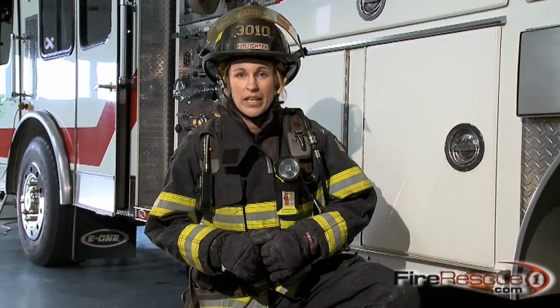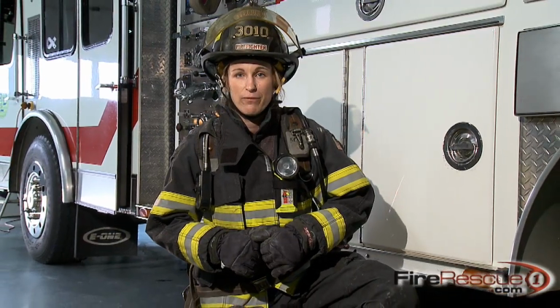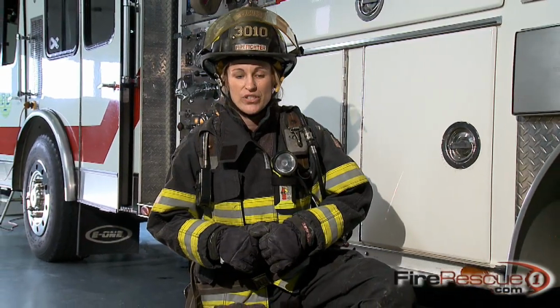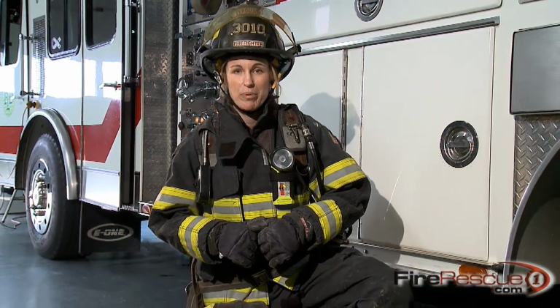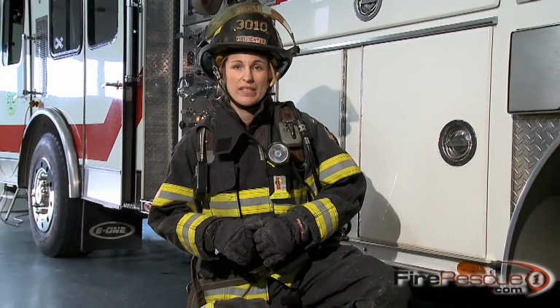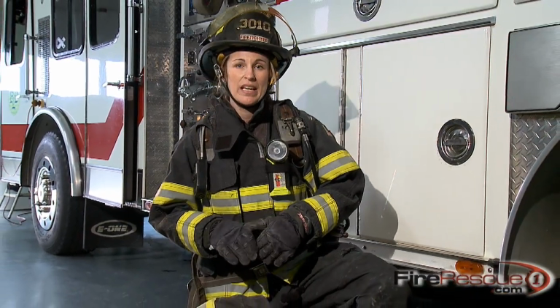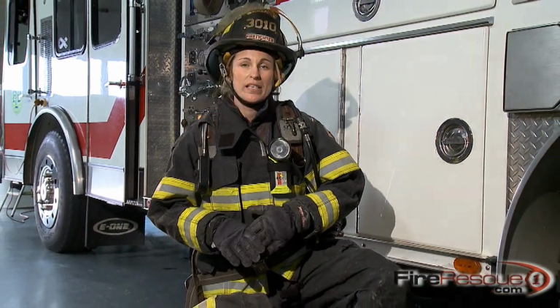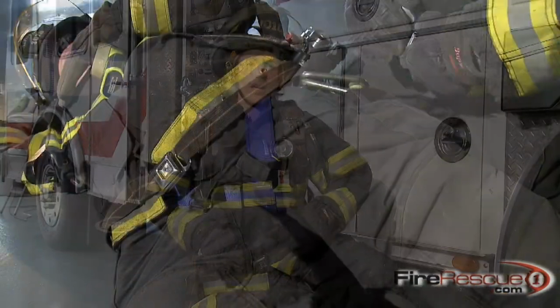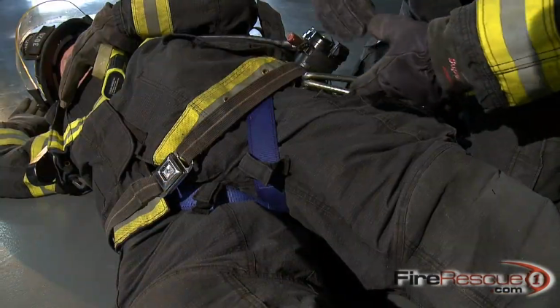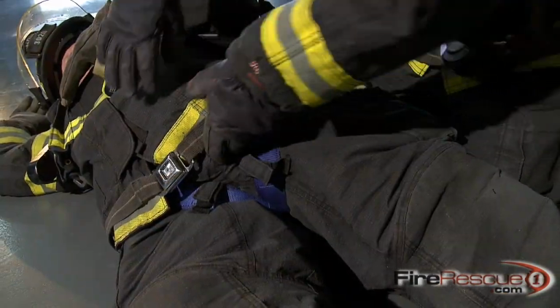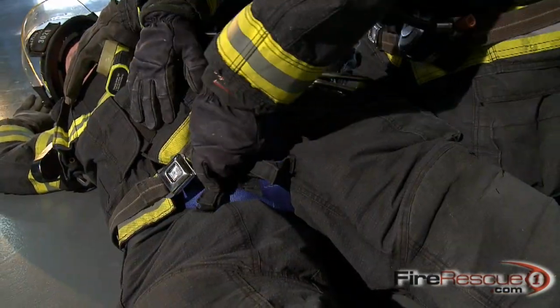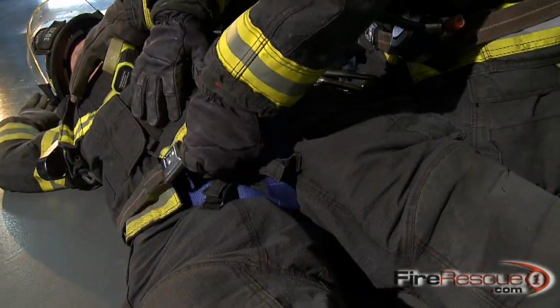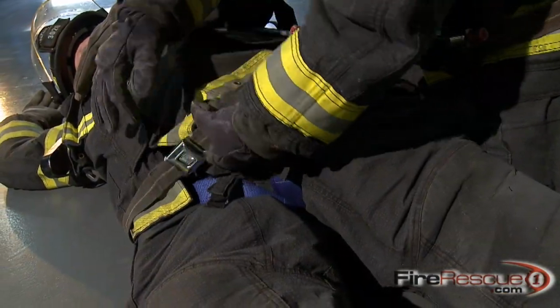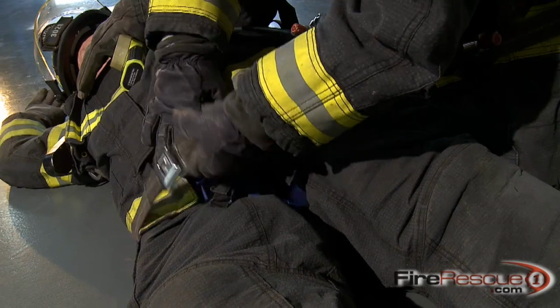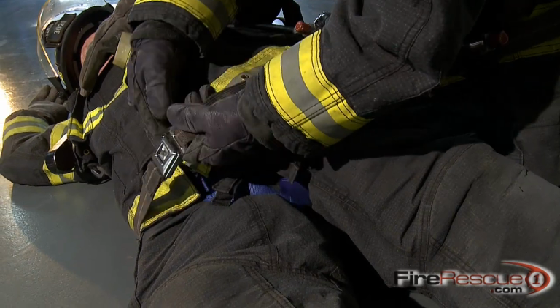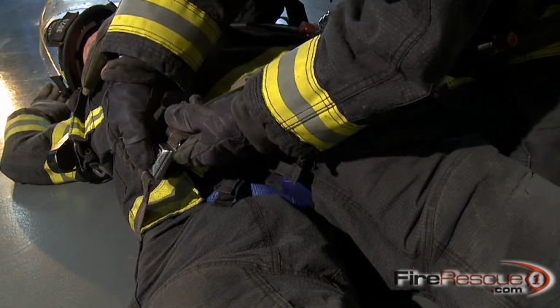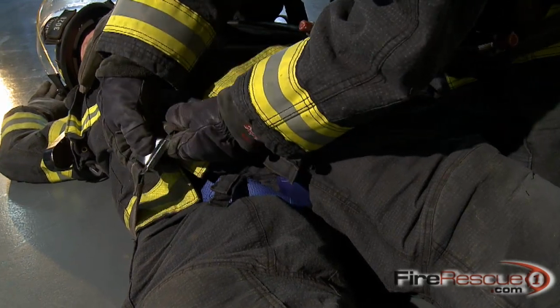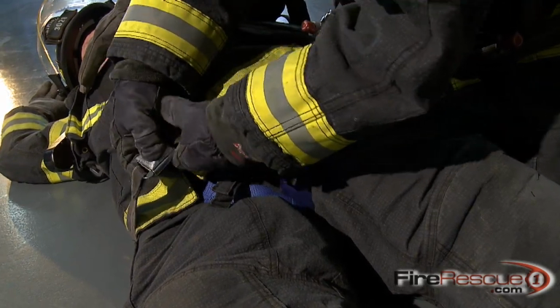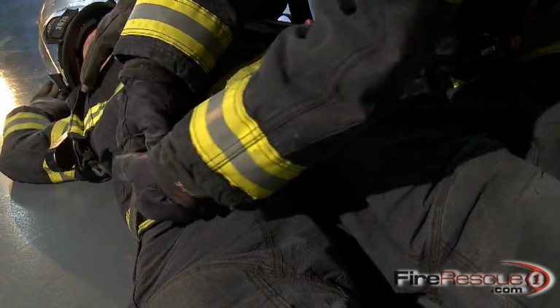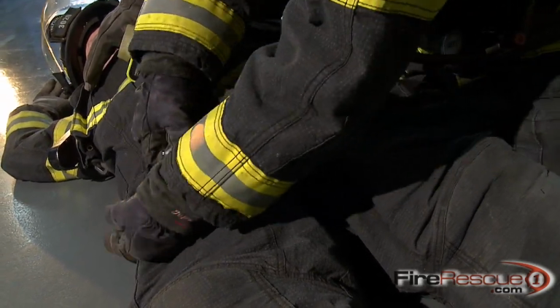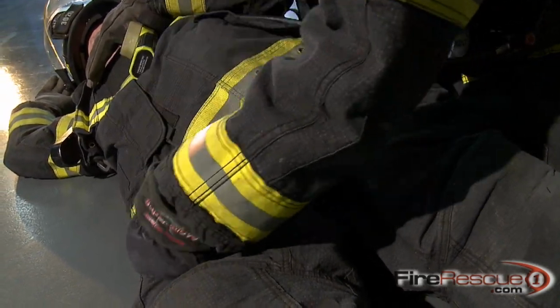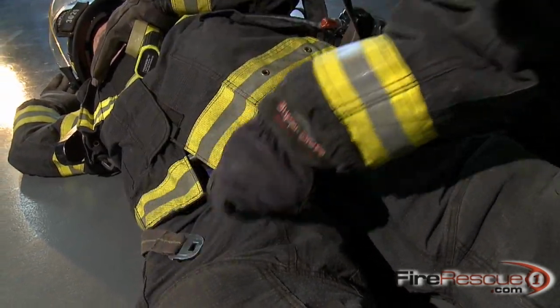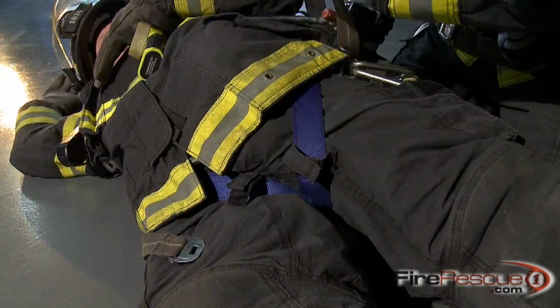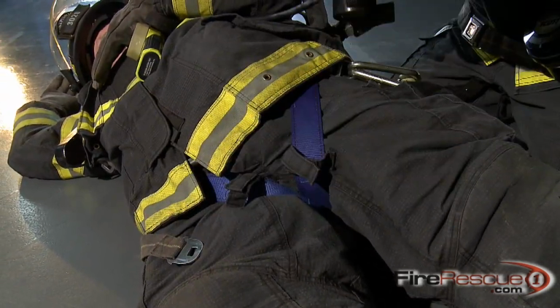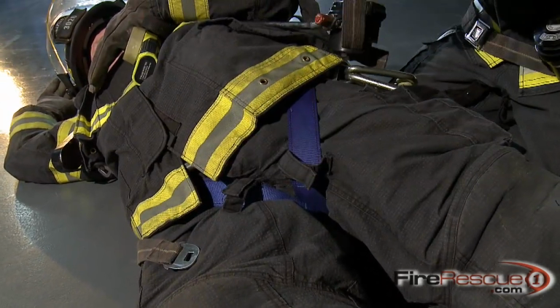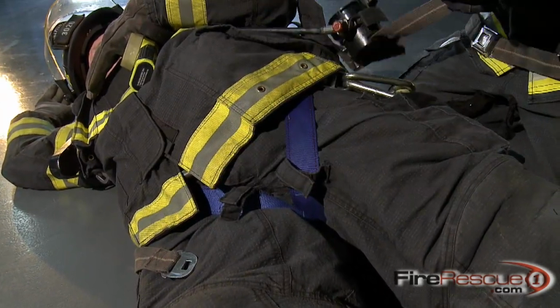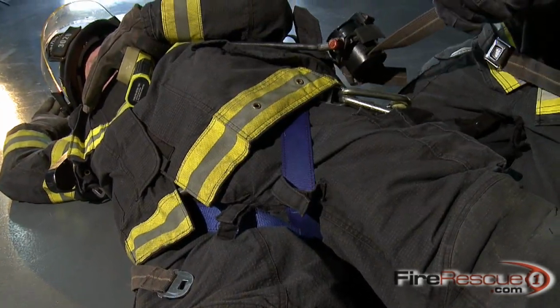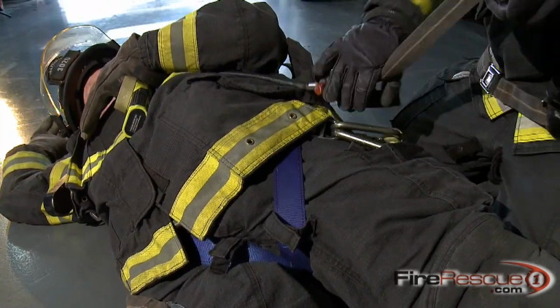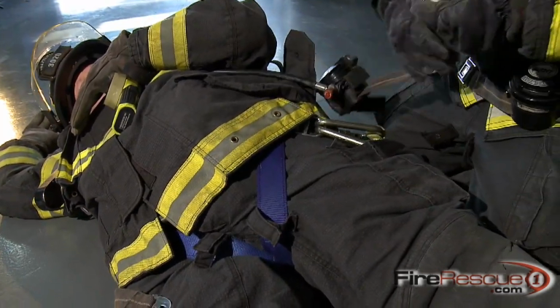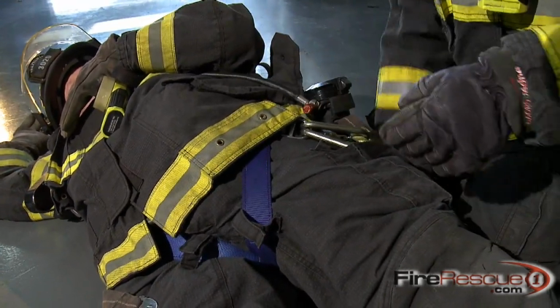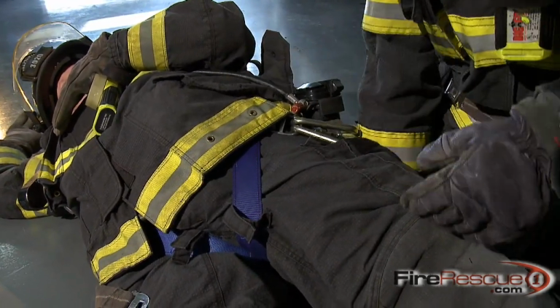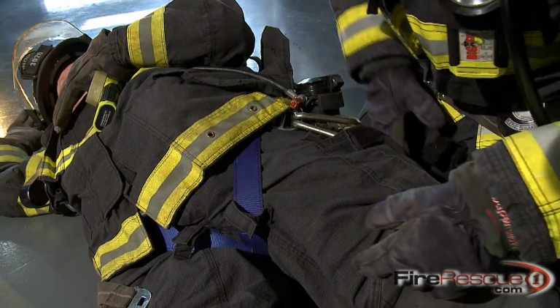The first step is to unbuckle the downed firefighter's waist belt and run it through their legs. This prevents the SCBA from riding up on them while you're dragging them.